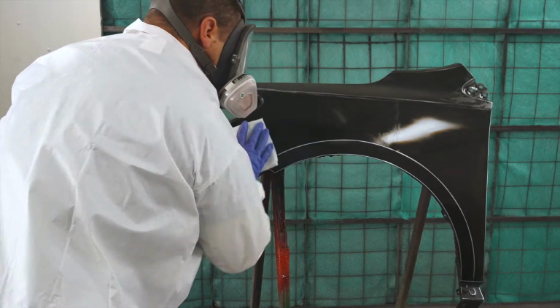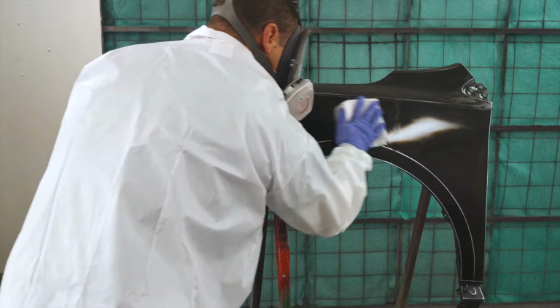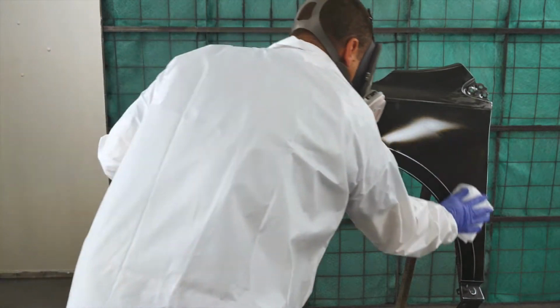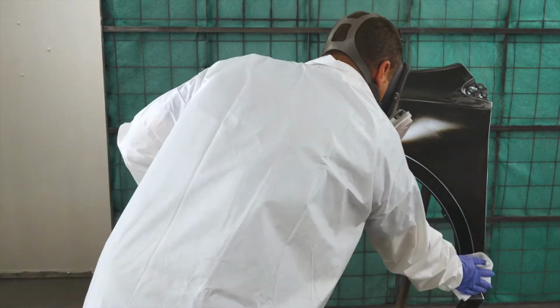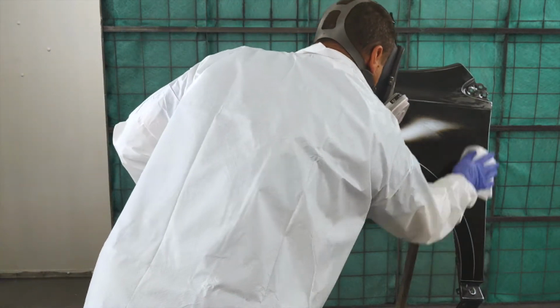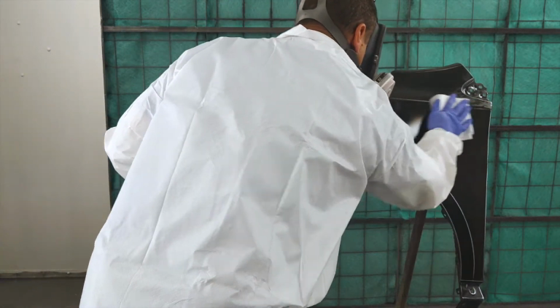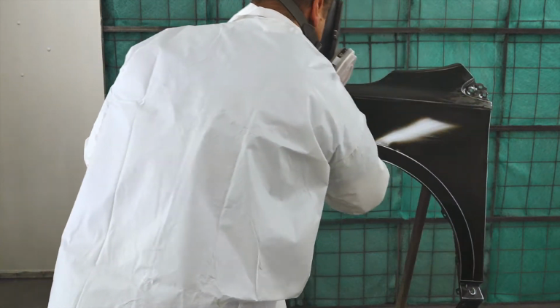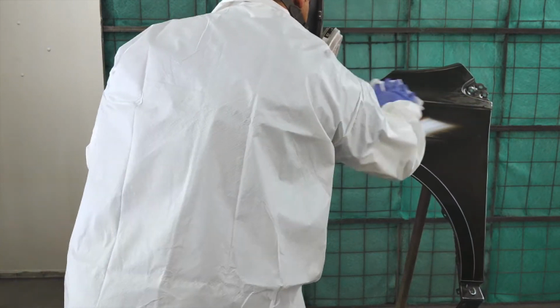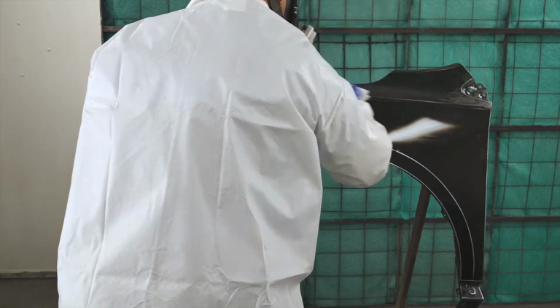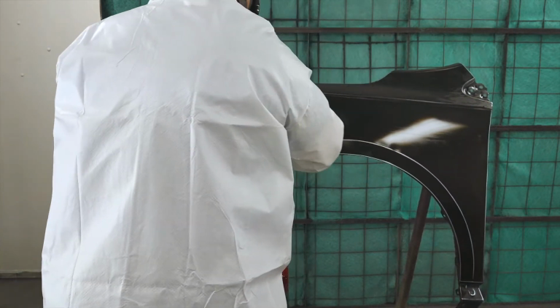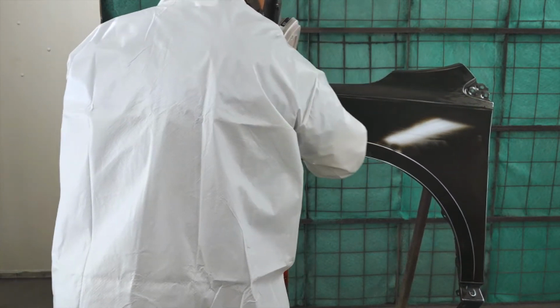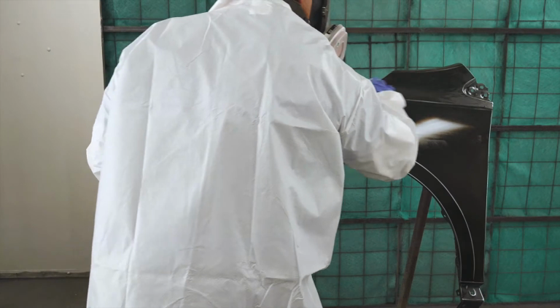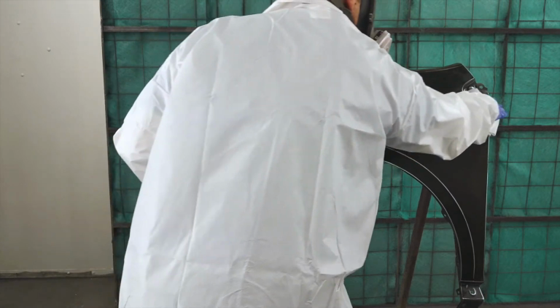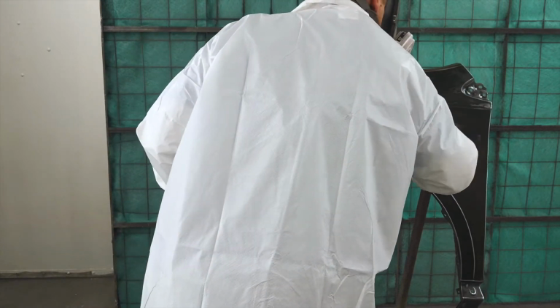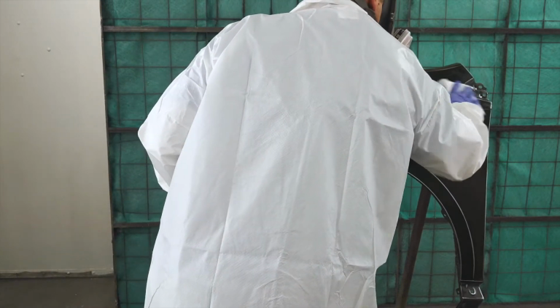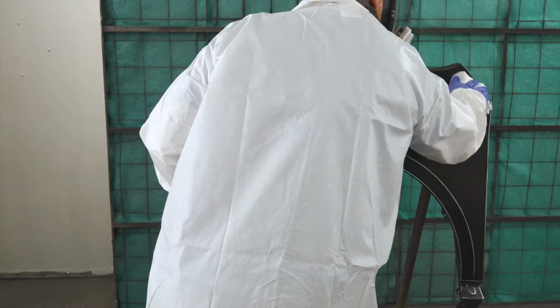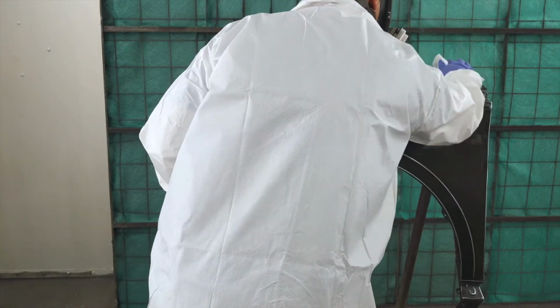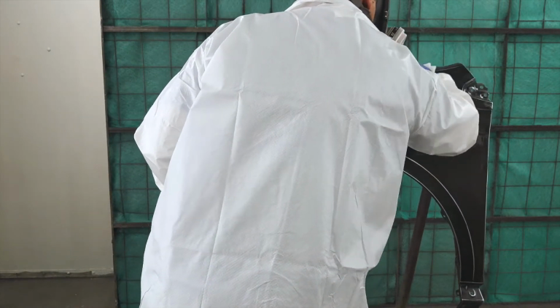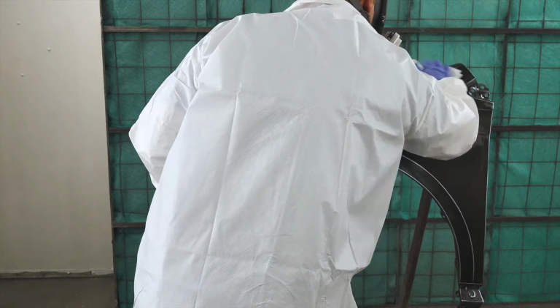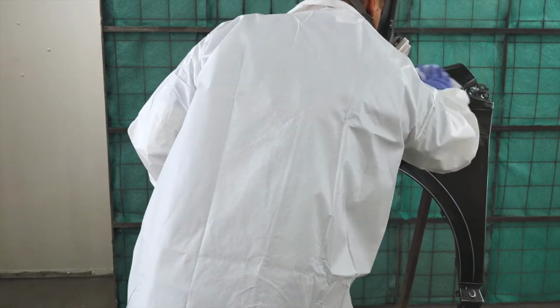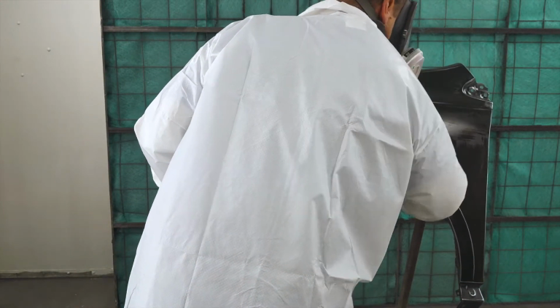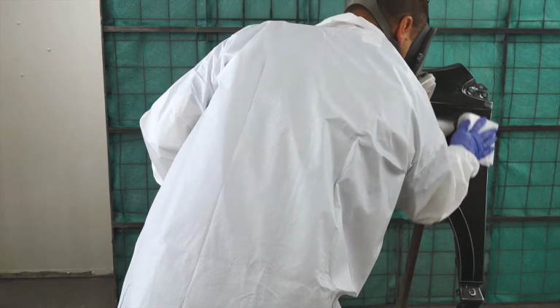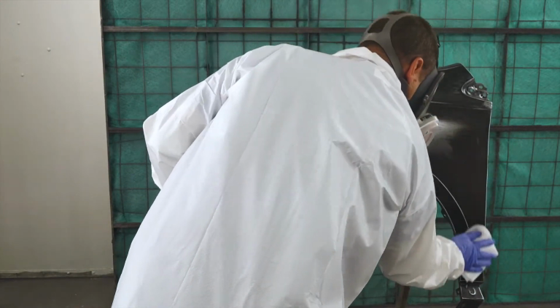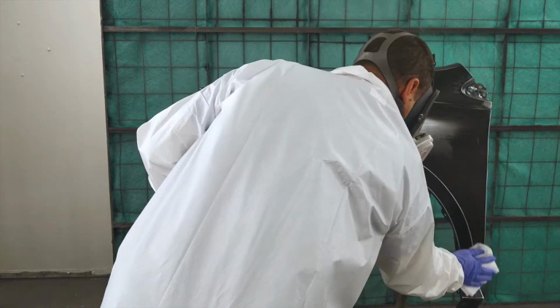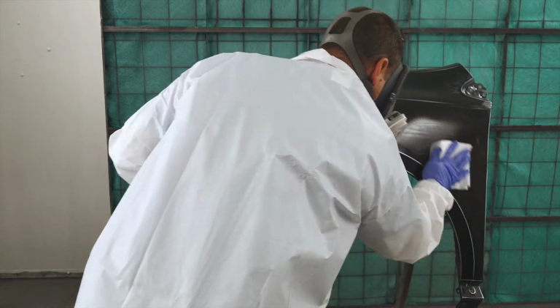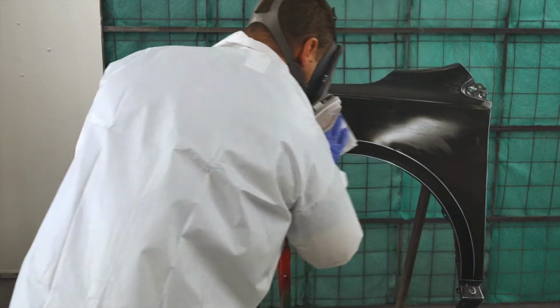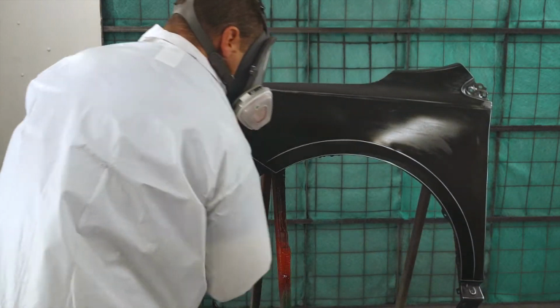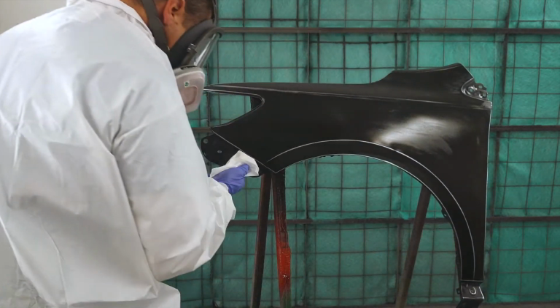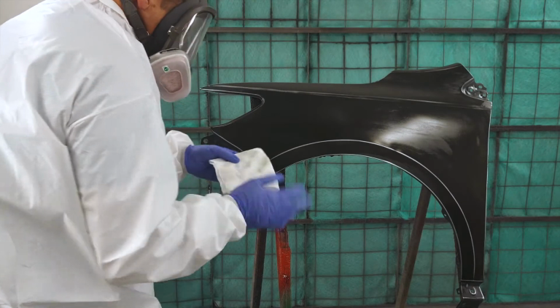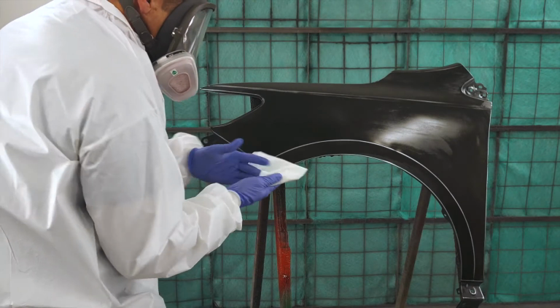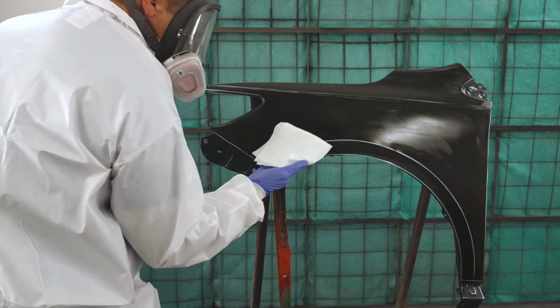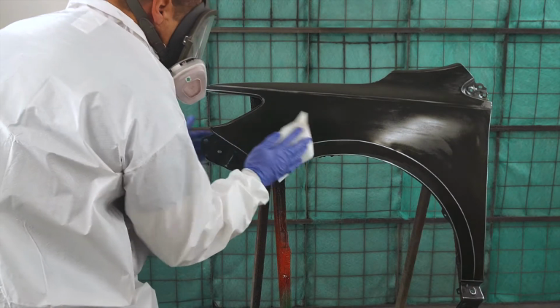However, water-based cleaners such as WBWG are generally more effective at removing polar surface contaminants such as salts and sanding dust.